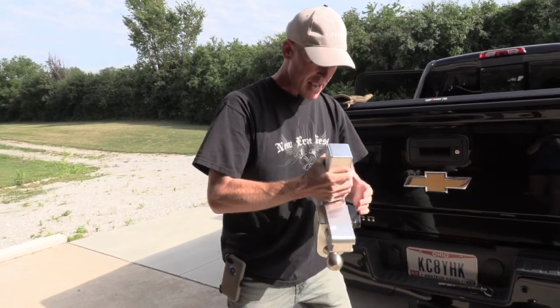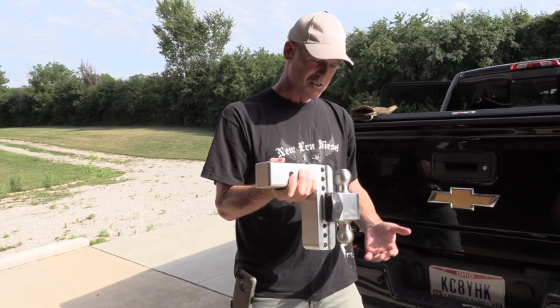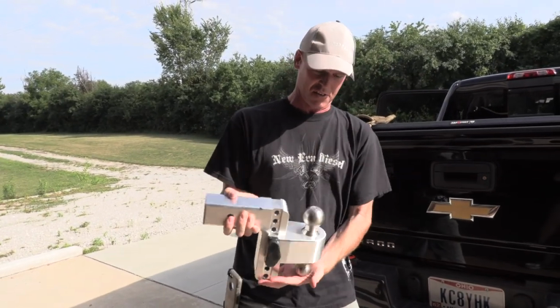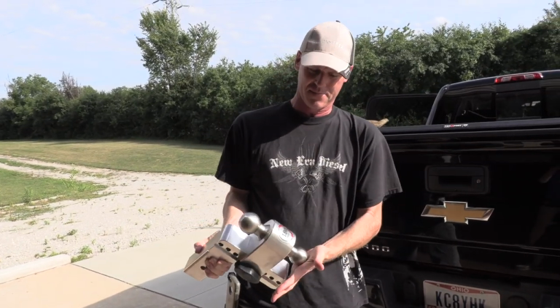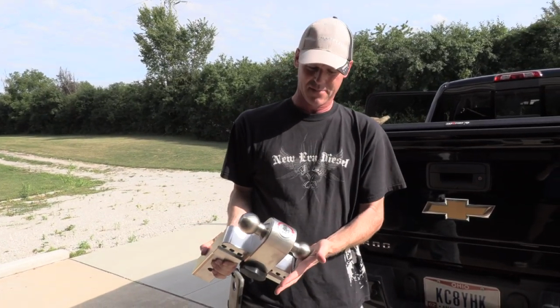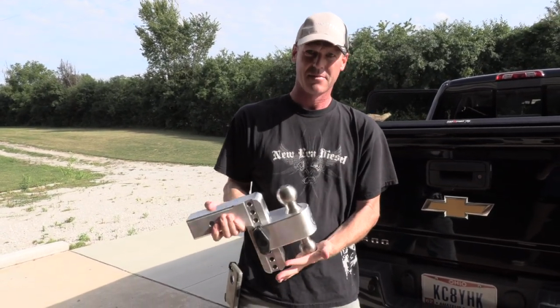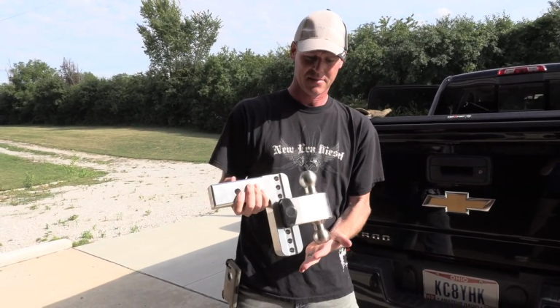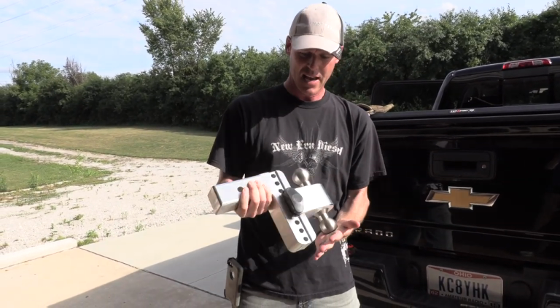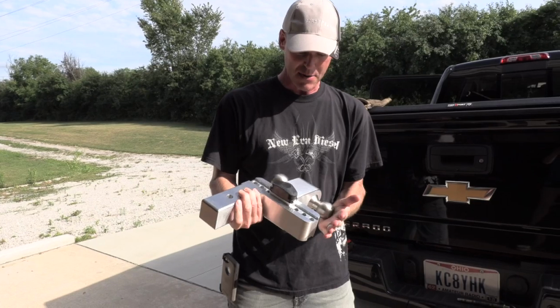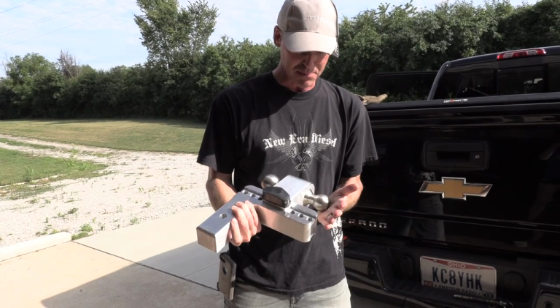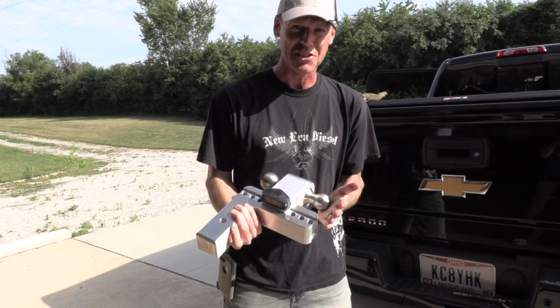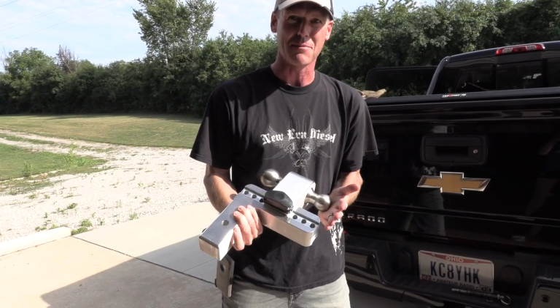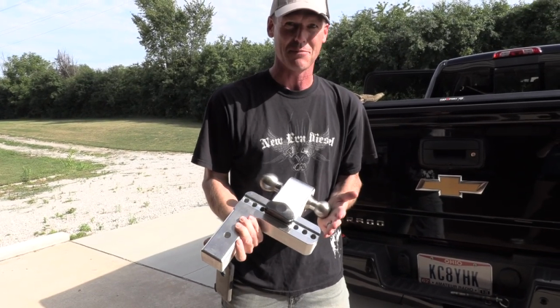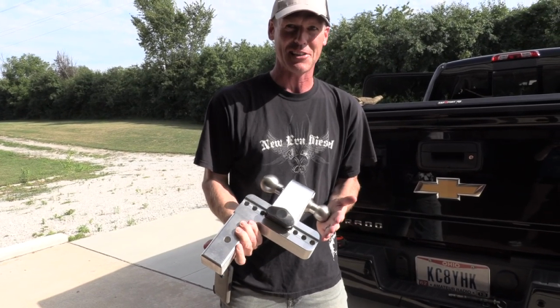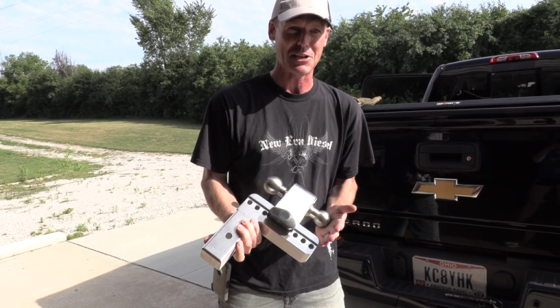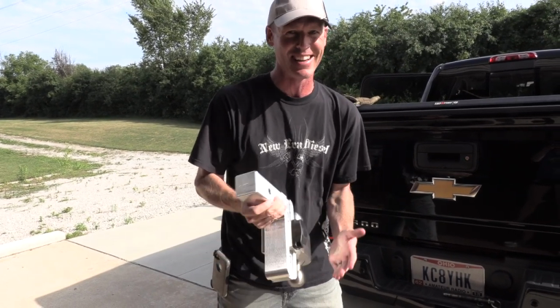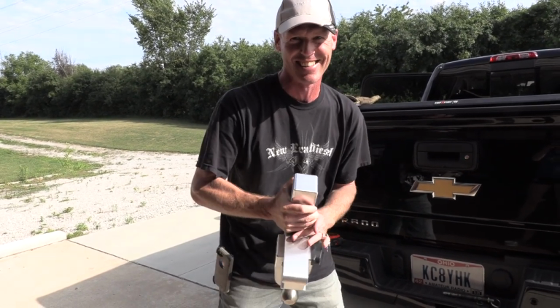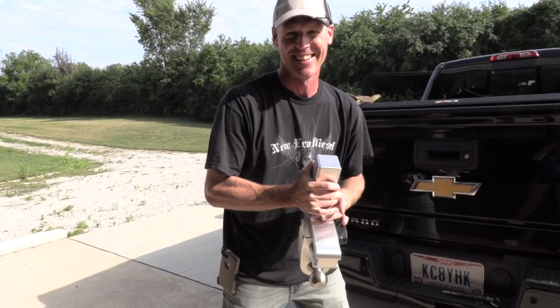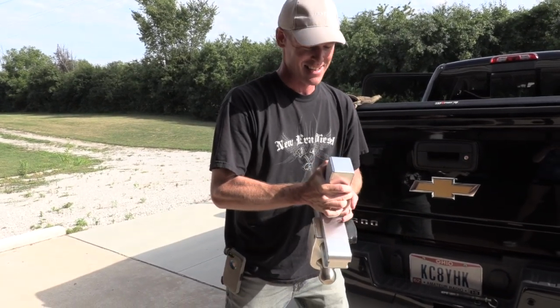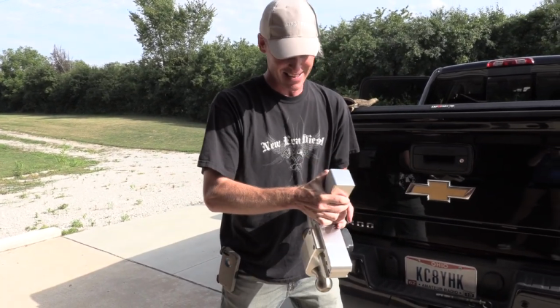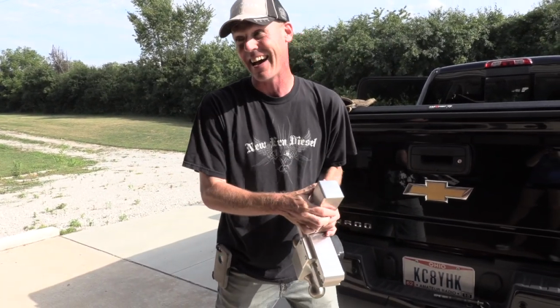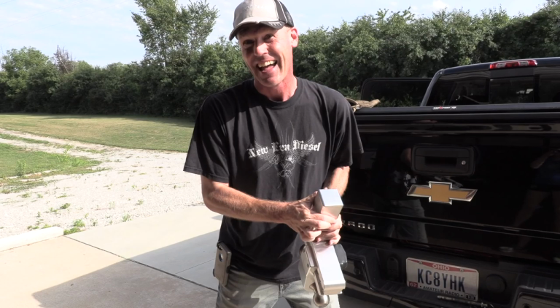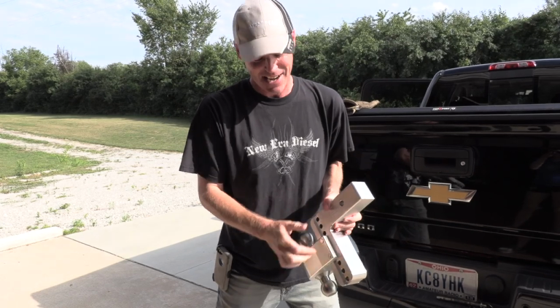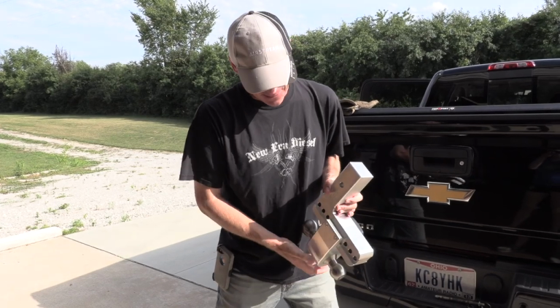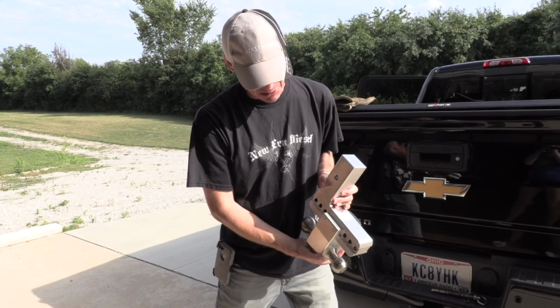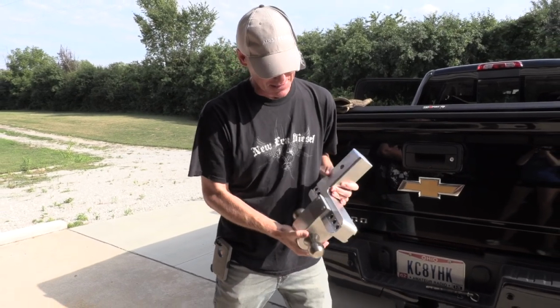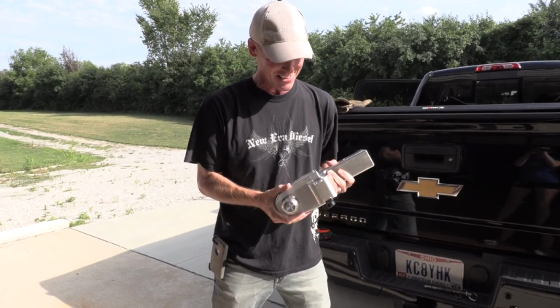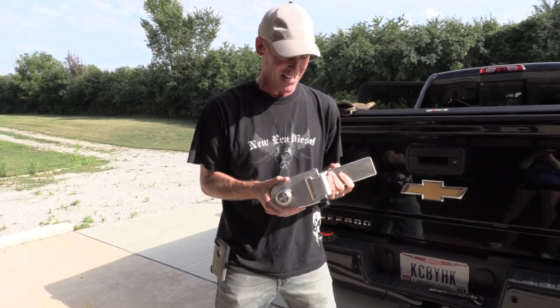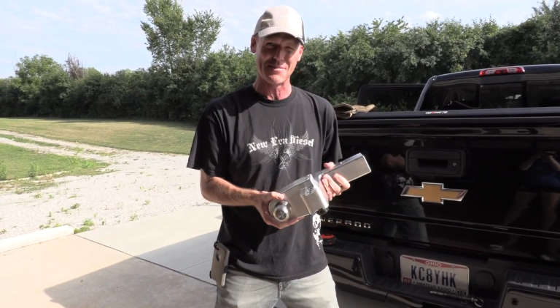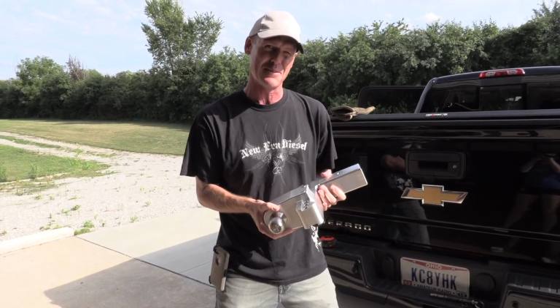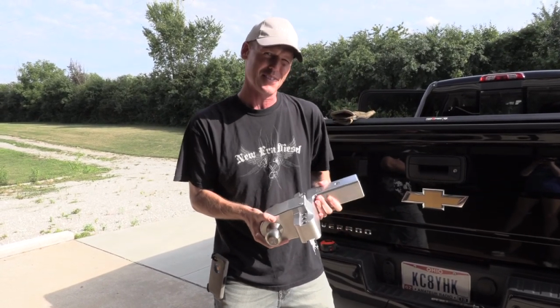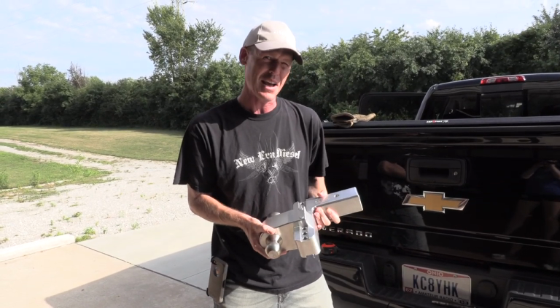And it looks awesome — it does look pretty cool. I bet you can polish it up and make it shine like a mirror. It'll match the Airstream. Yeah, and that's kind of why I went with the aluminum — the Airstream's aluminum, so why not?